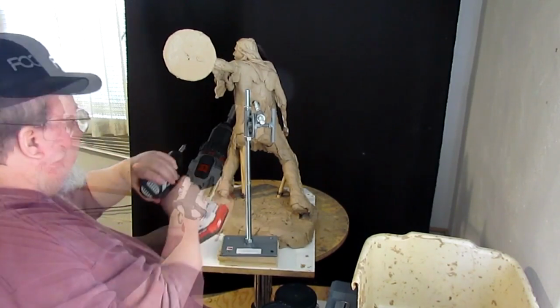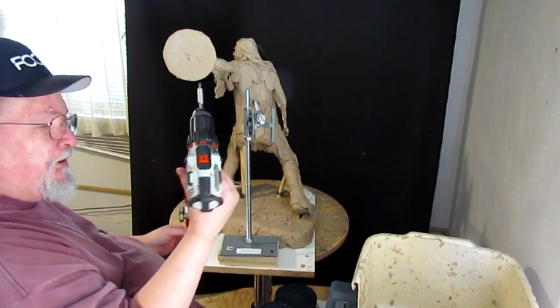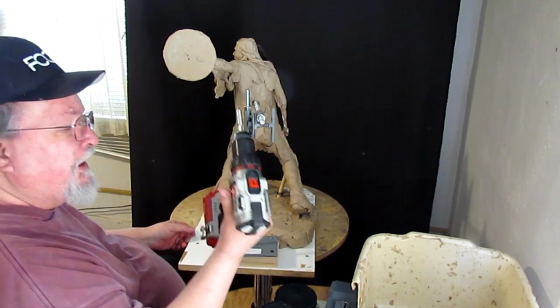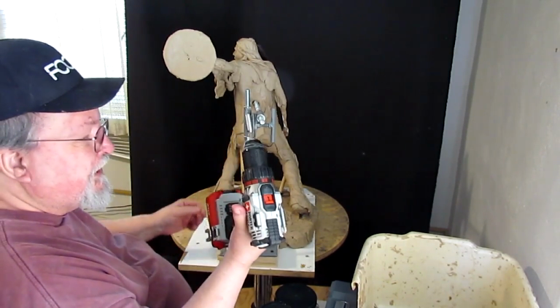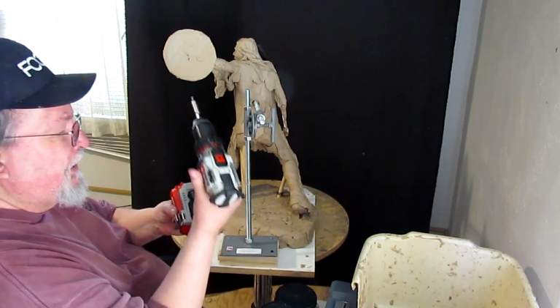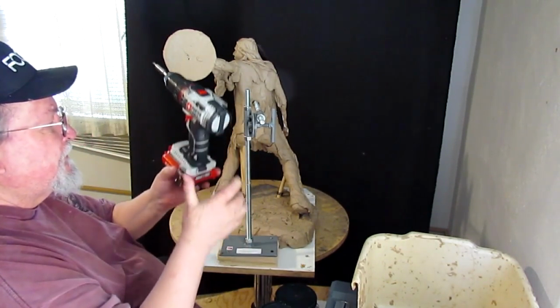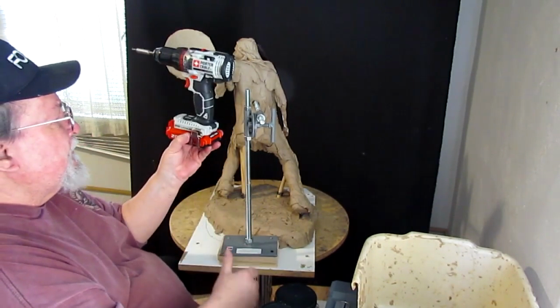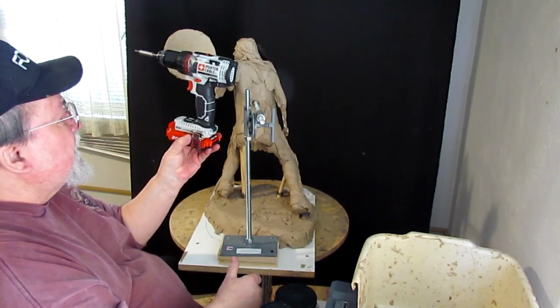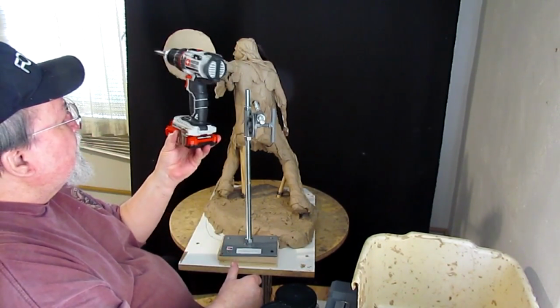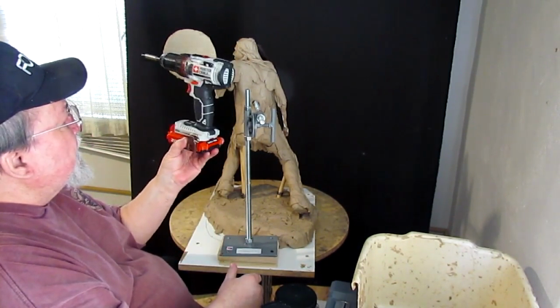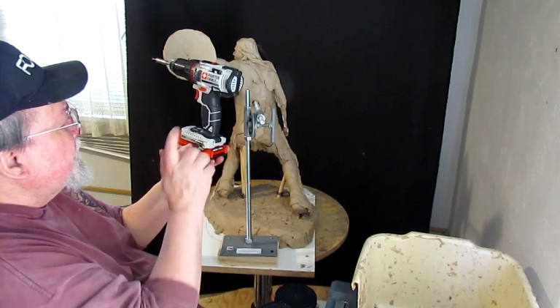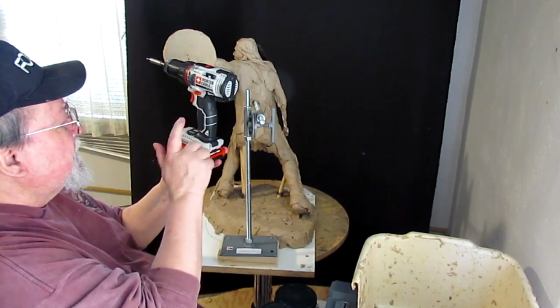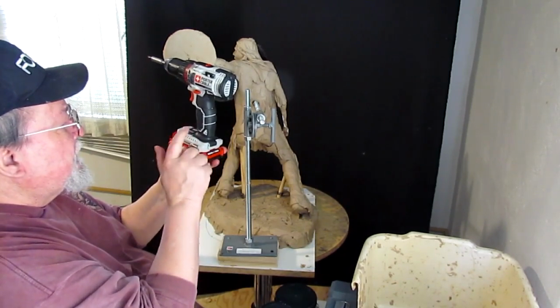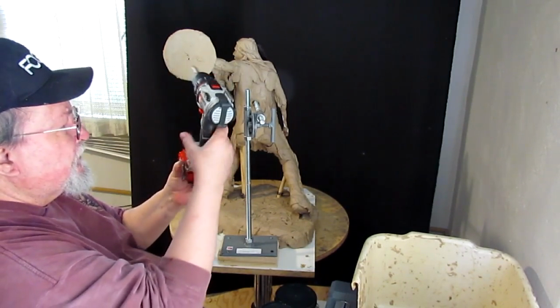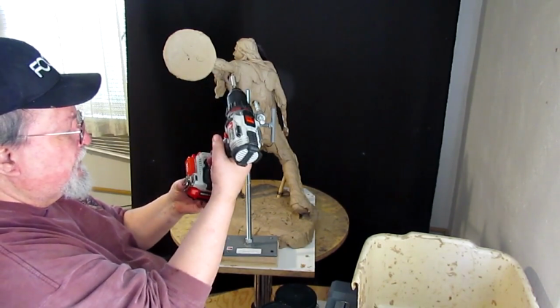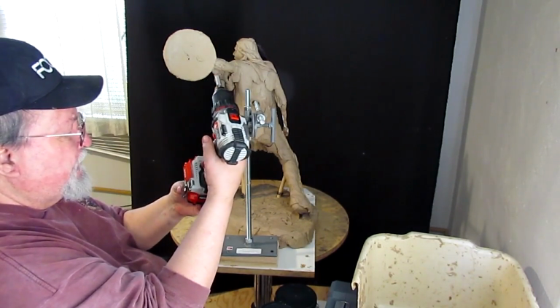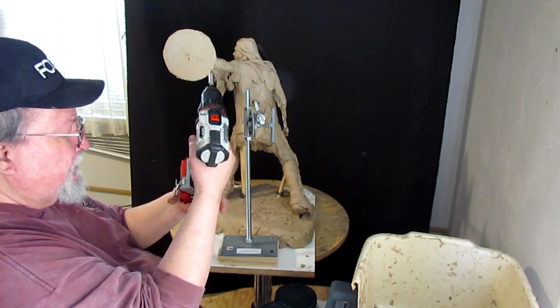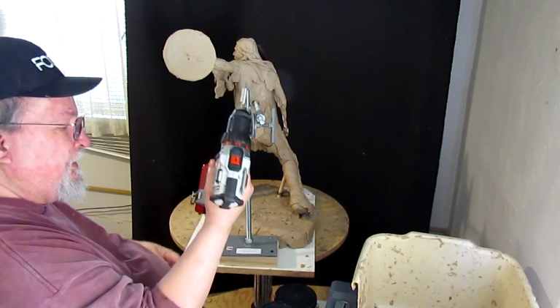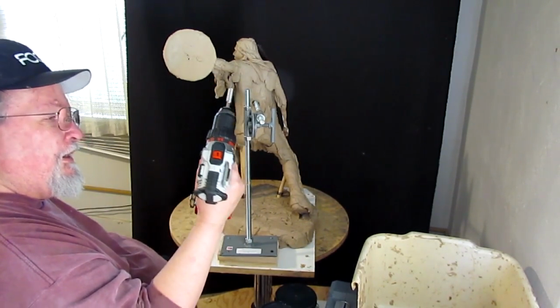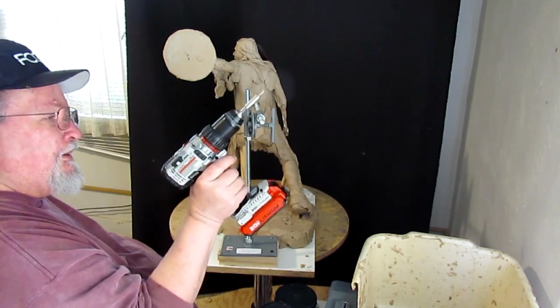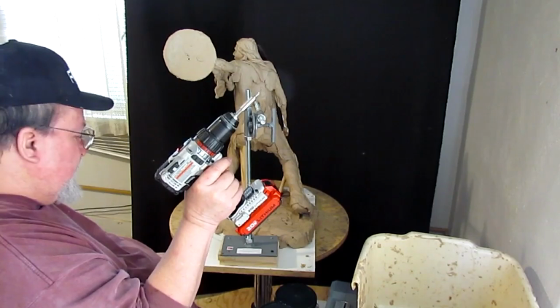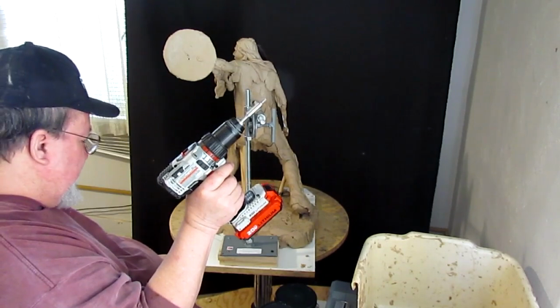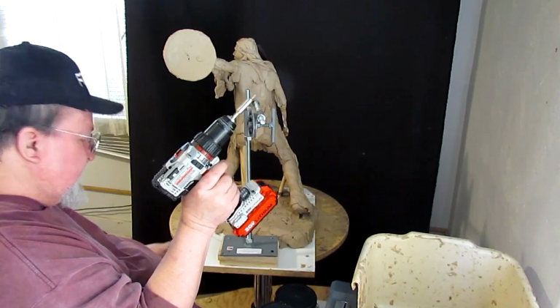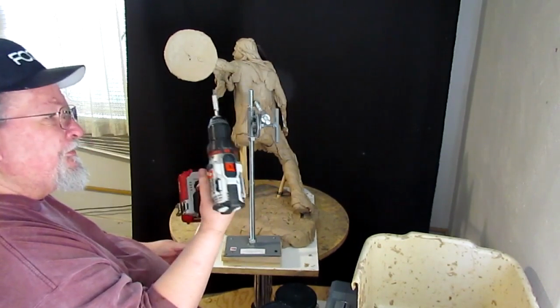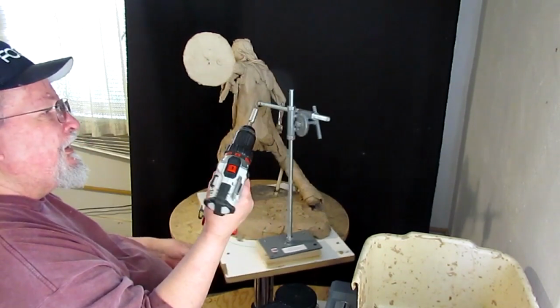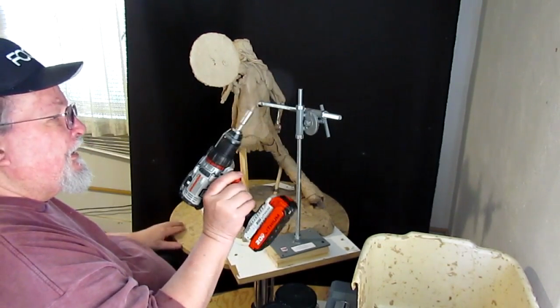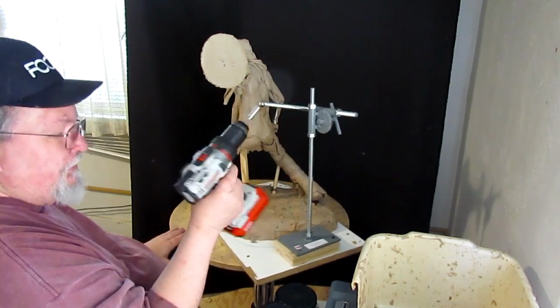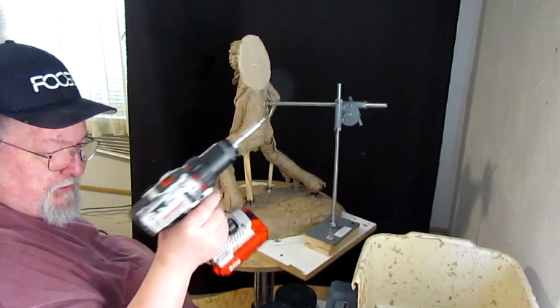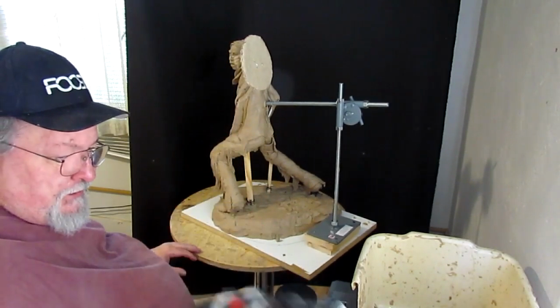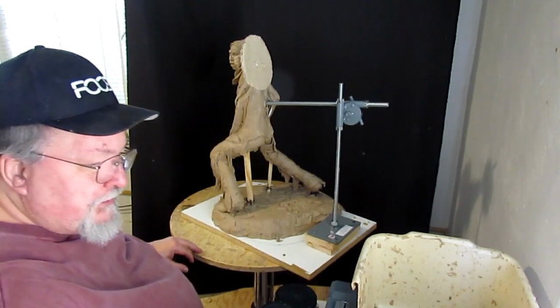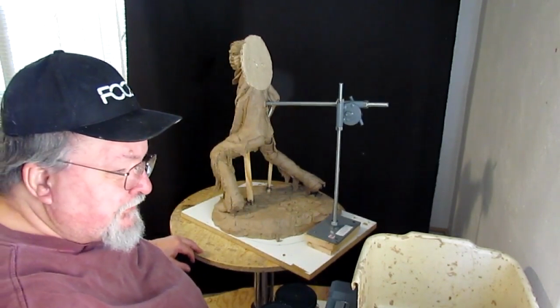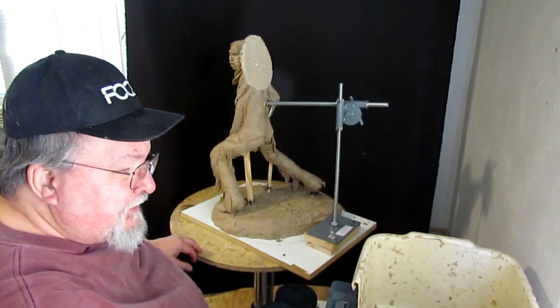The contractors that came up and worked on the house were using similar 20-volt drills and I just loved them, so I went and got me one. They aren't that expensive. It's amazing.